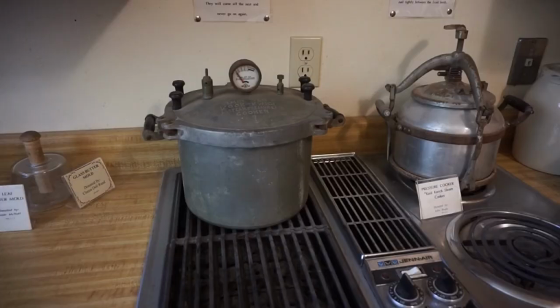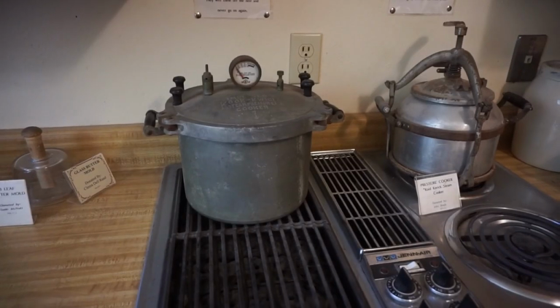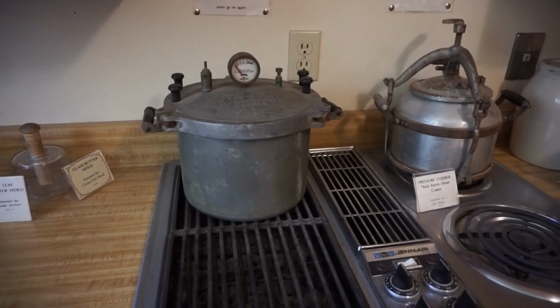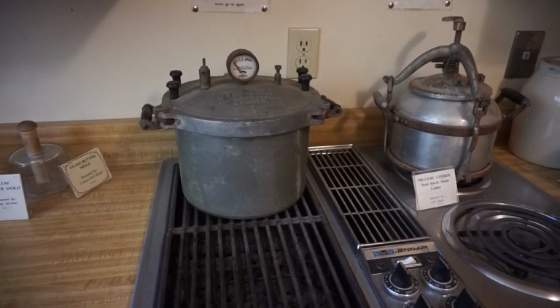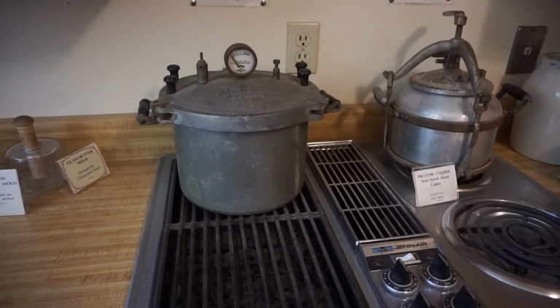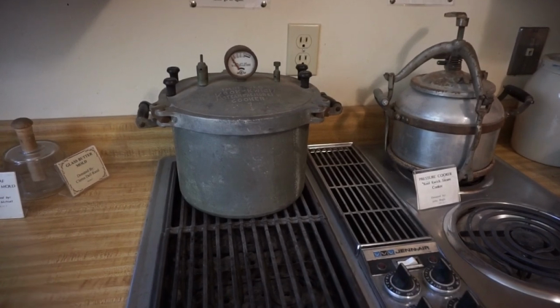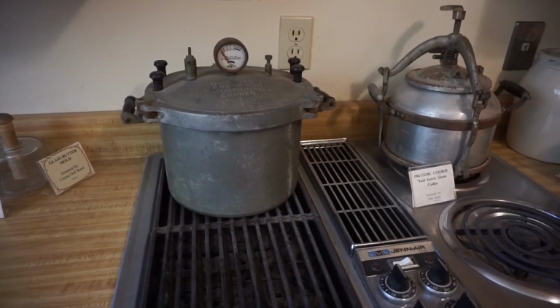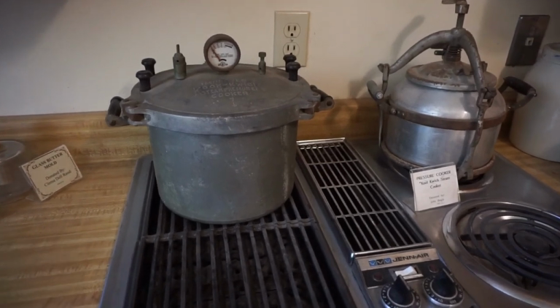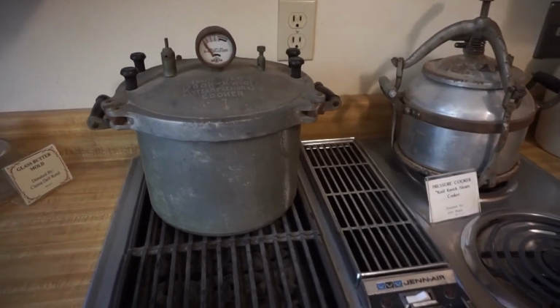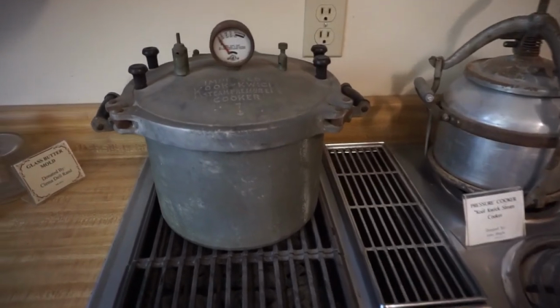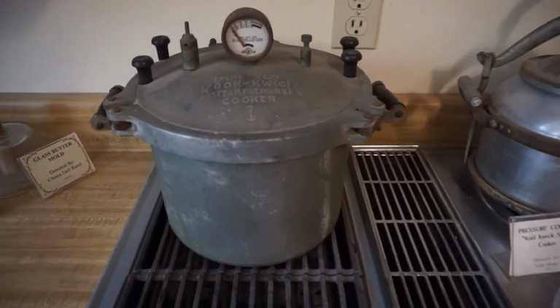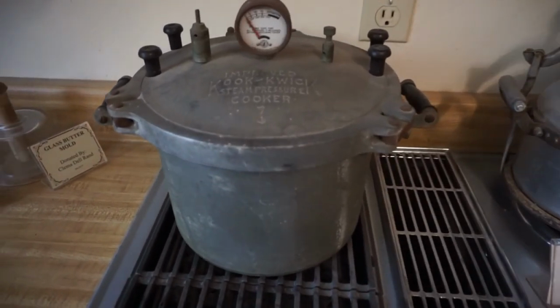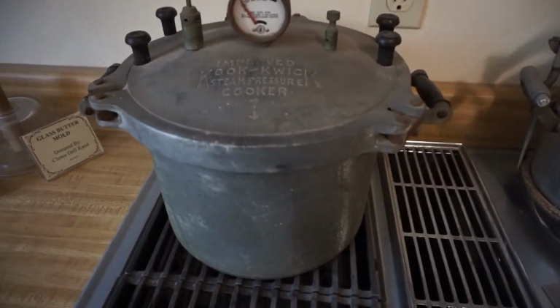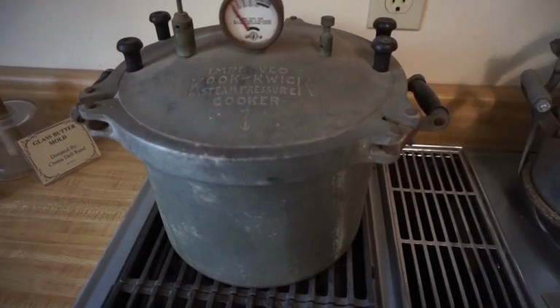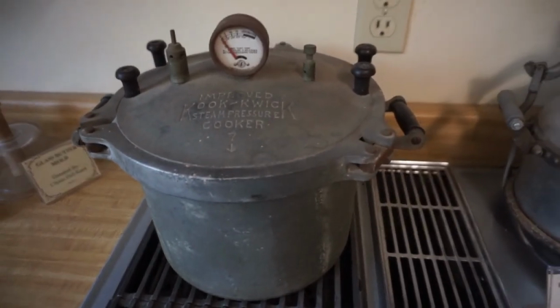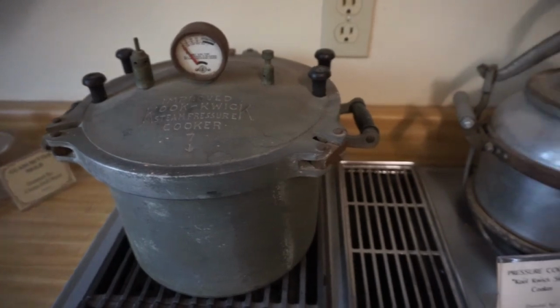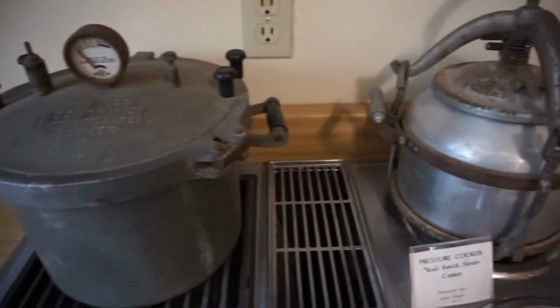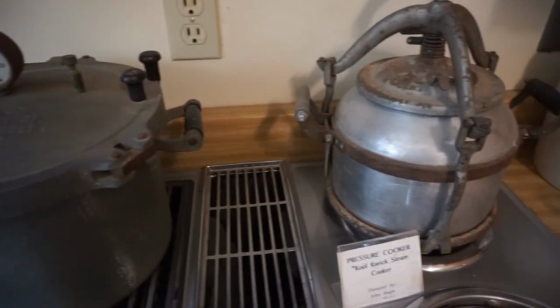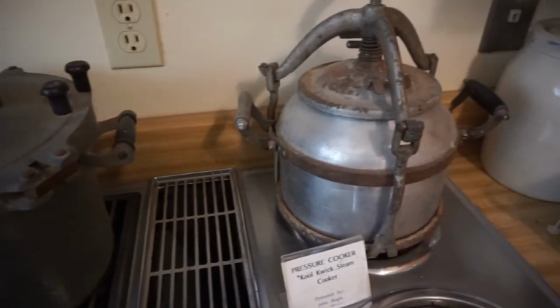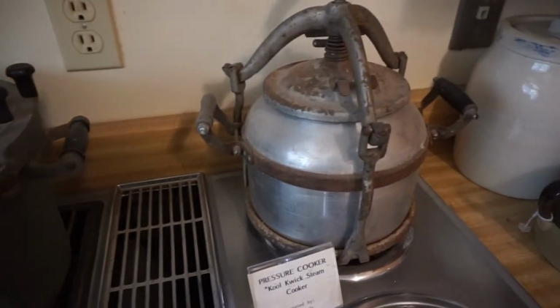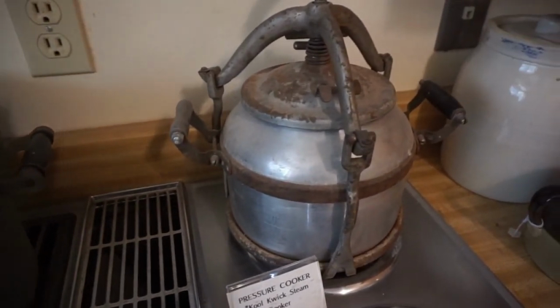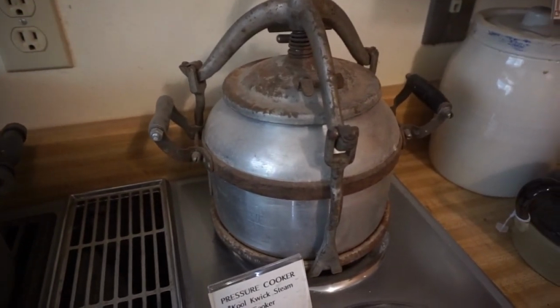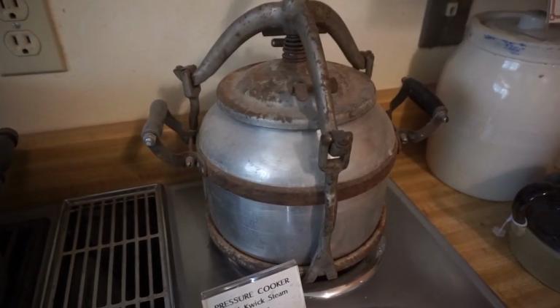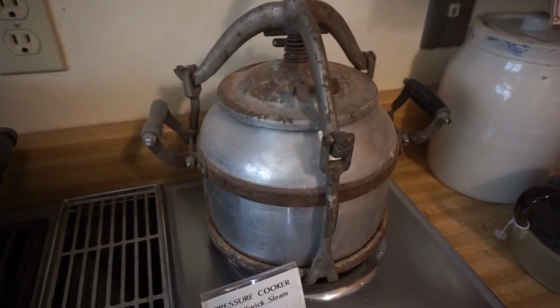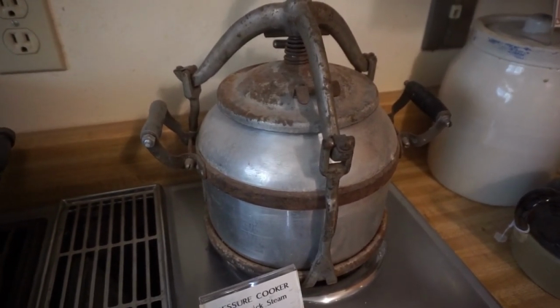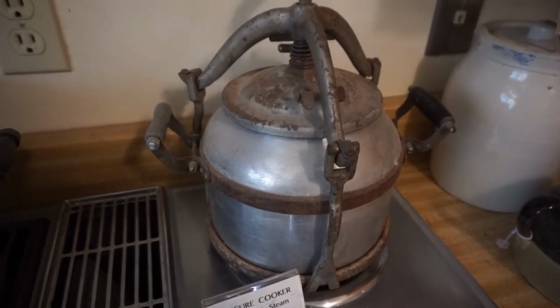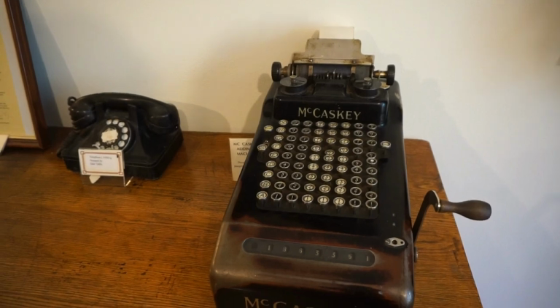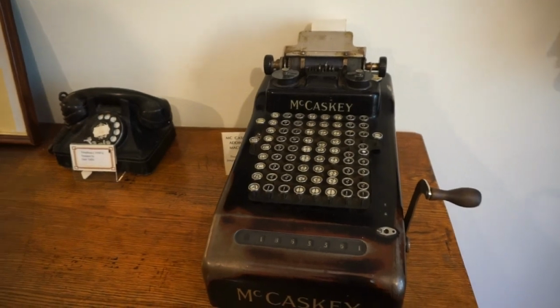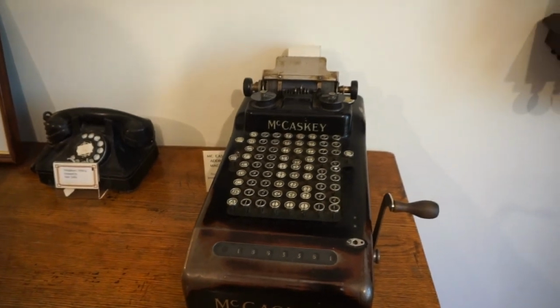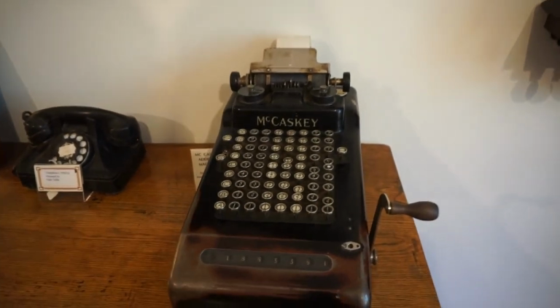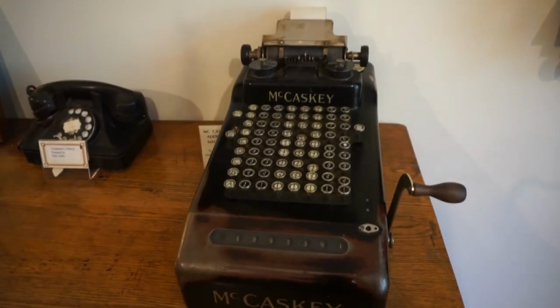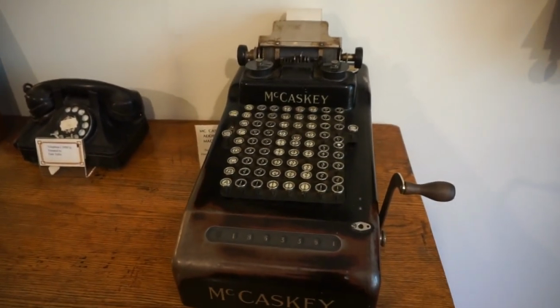Look at these old pressure canners. Amazing. I love old cash registers.